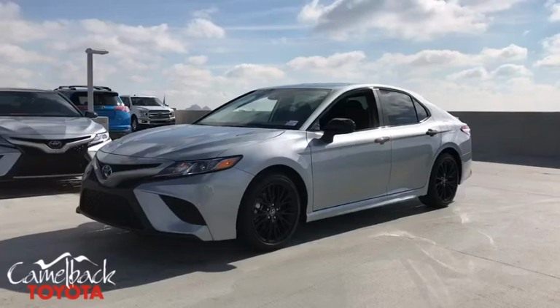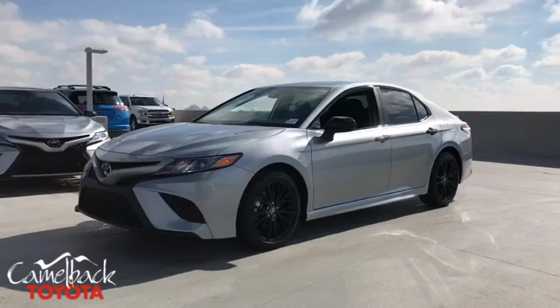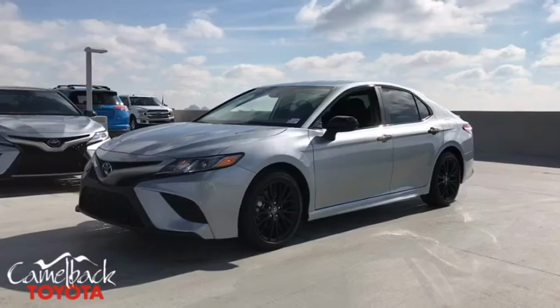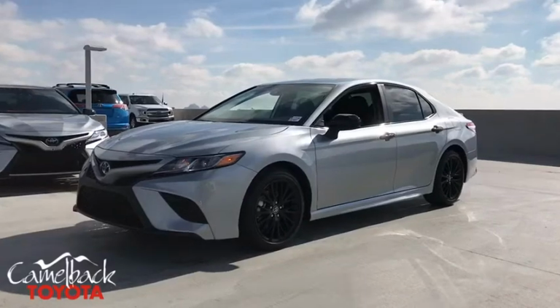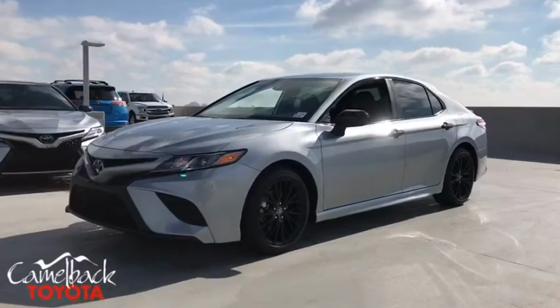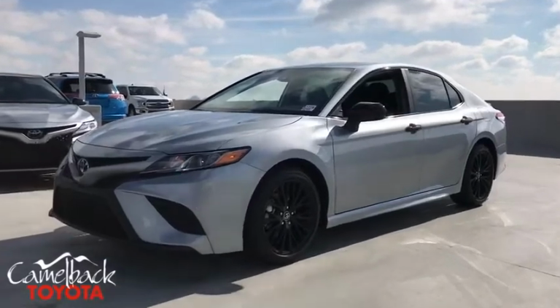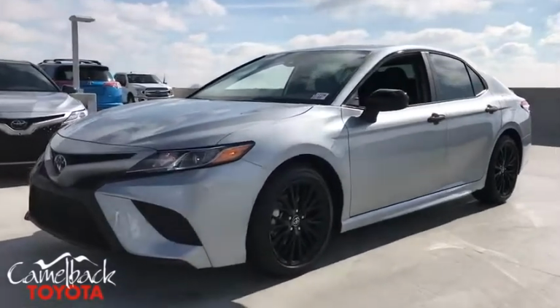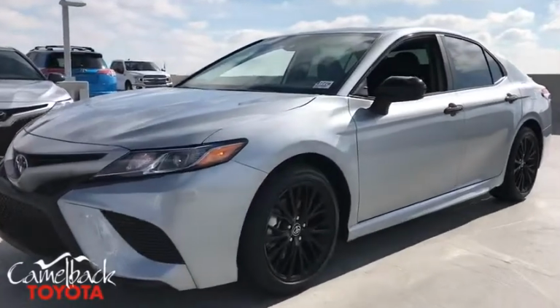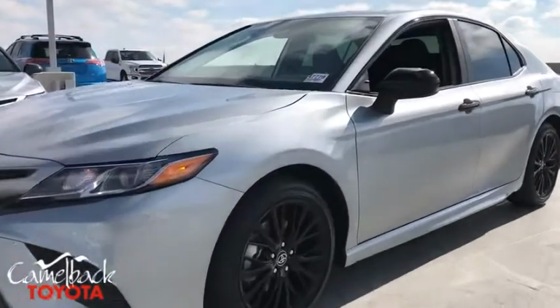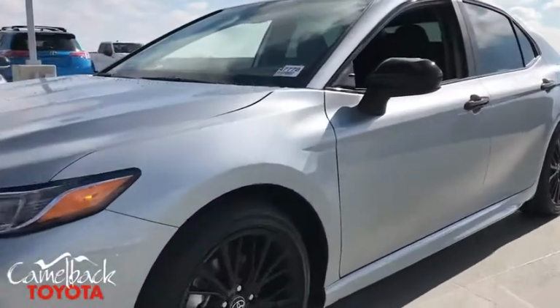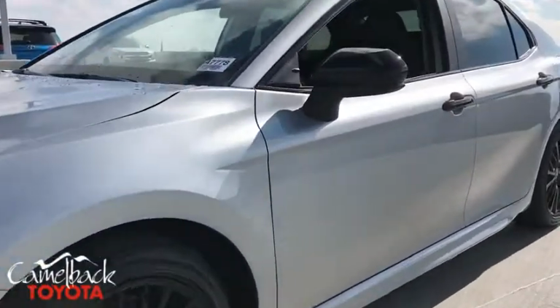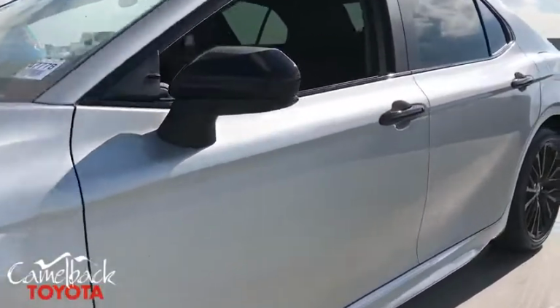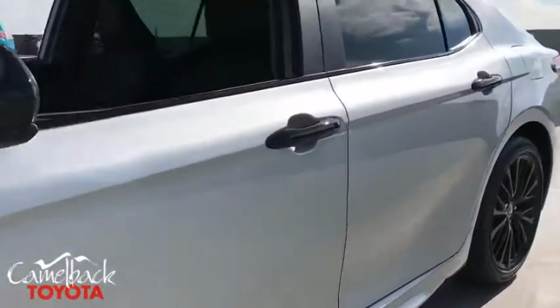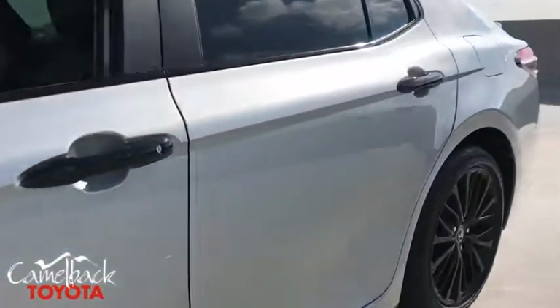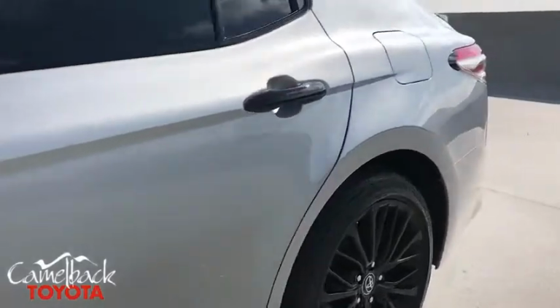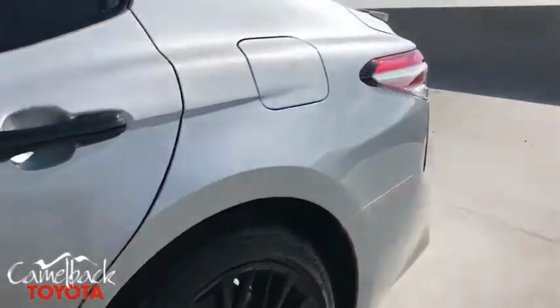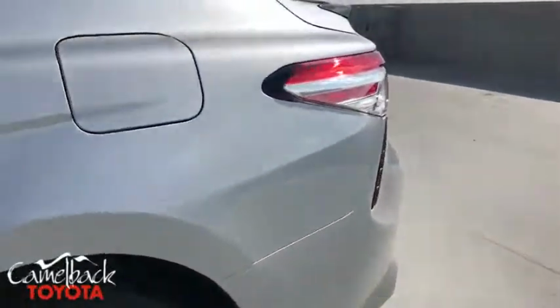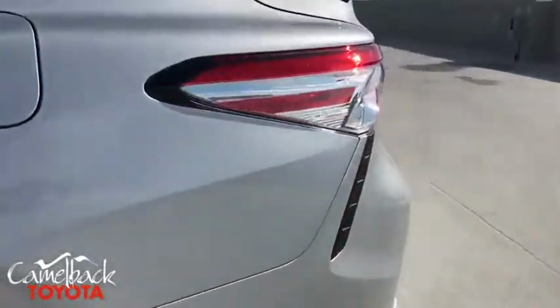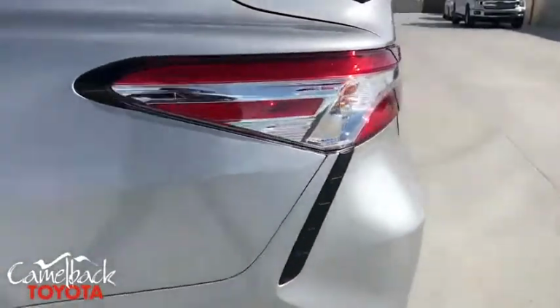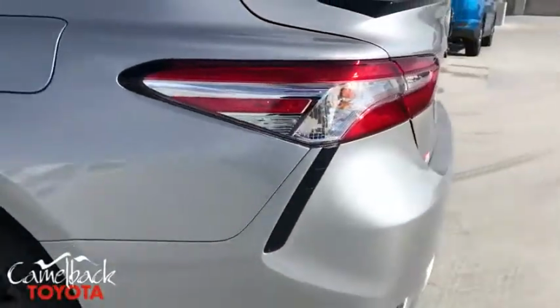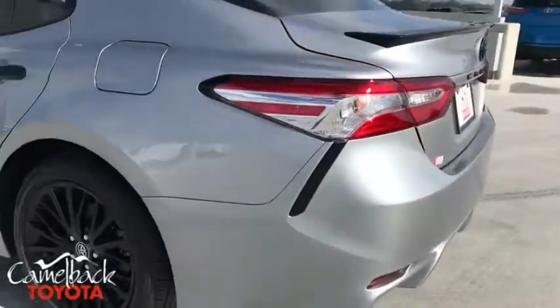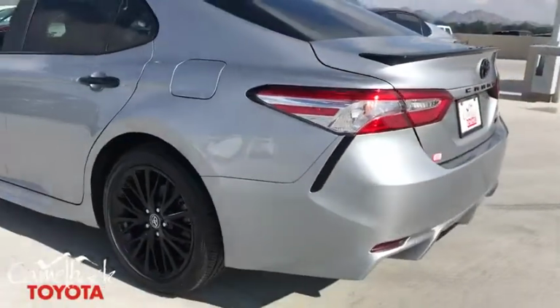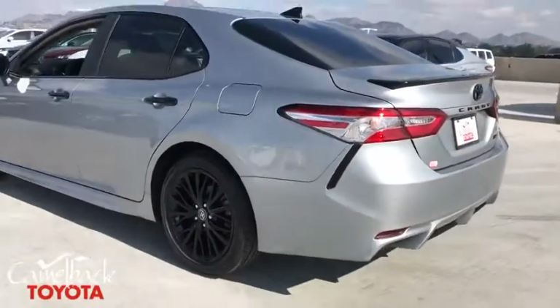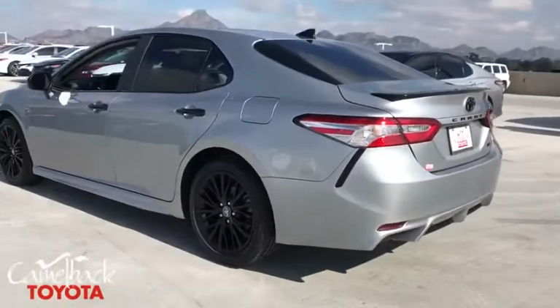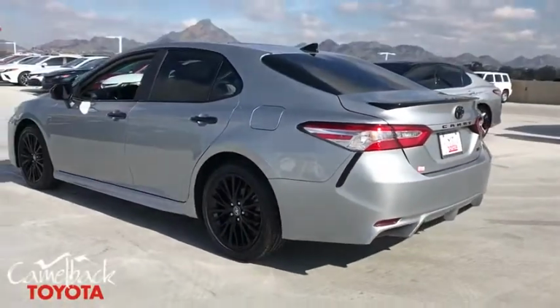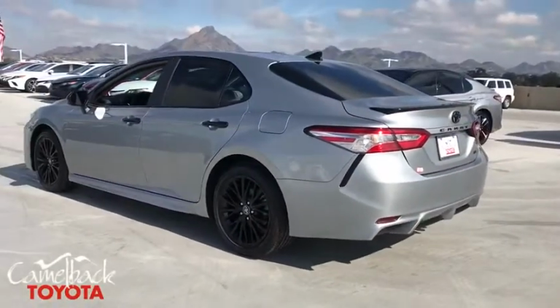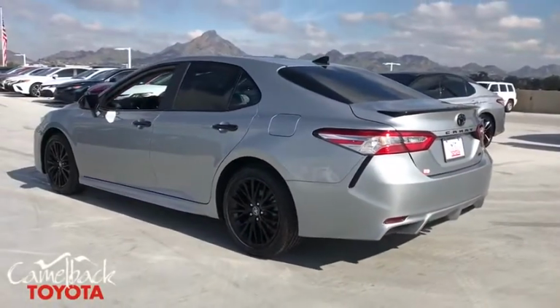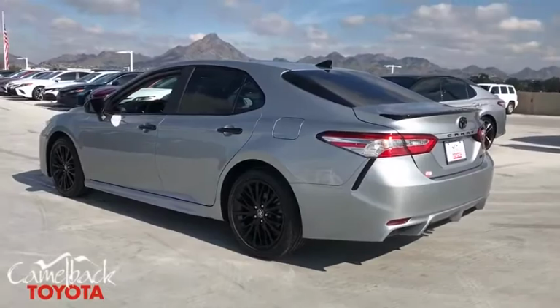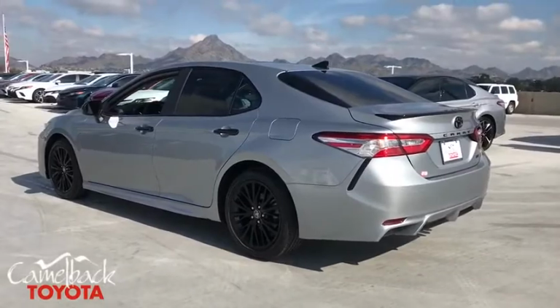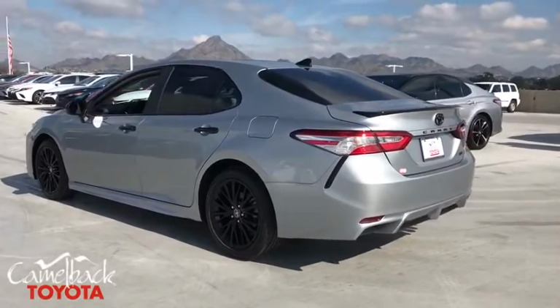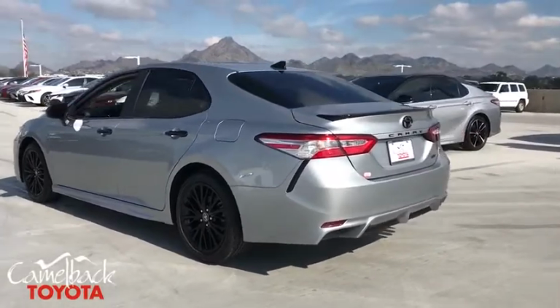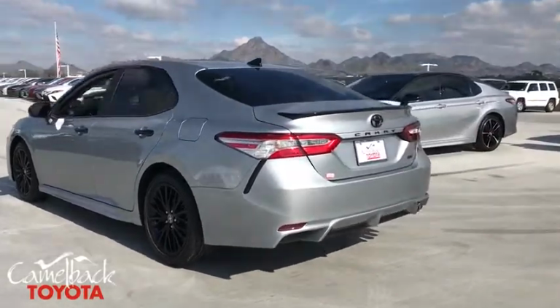Take a ride in the 2020 Toyota Camry. The Toyota Camry is an affordable mid-size car — reliable and a great comfortable commuter car. This vehicle has less than 100 miles.